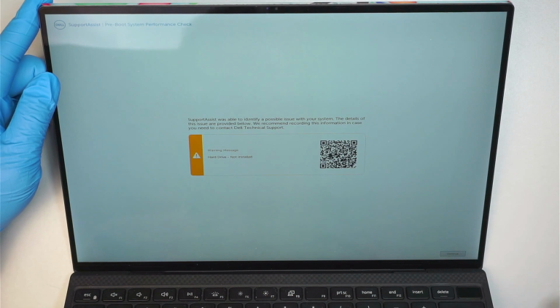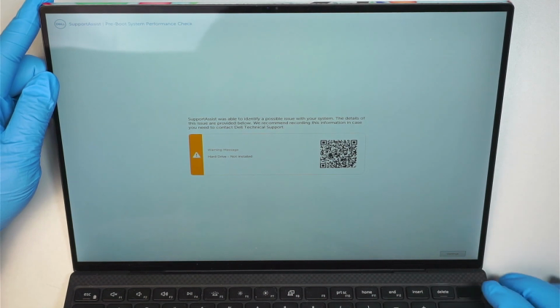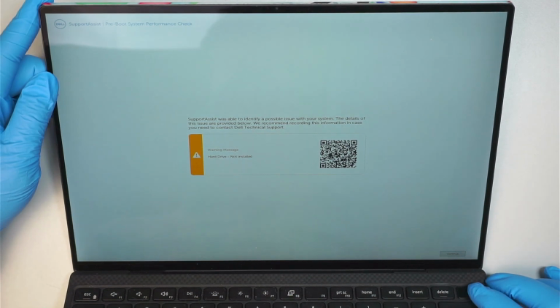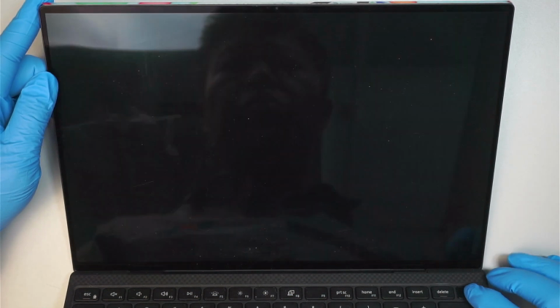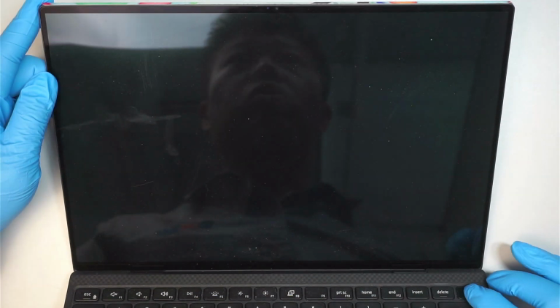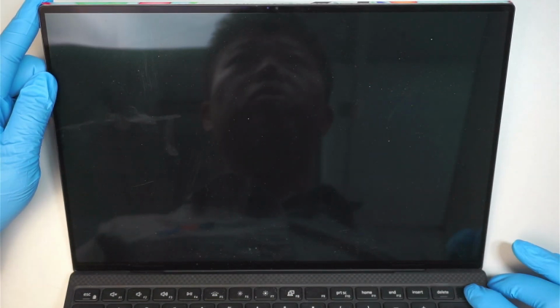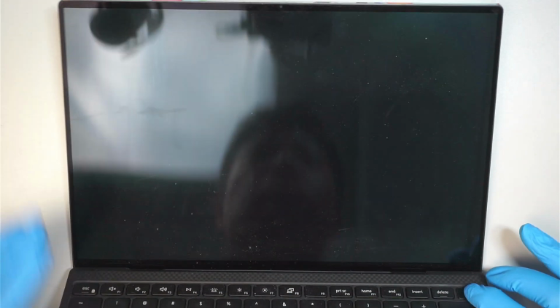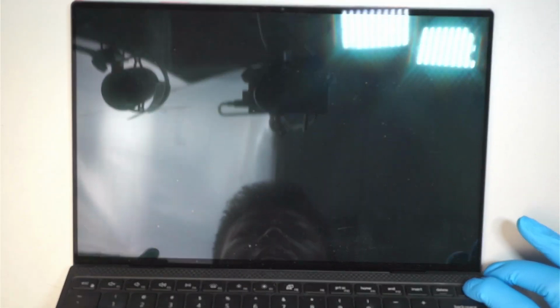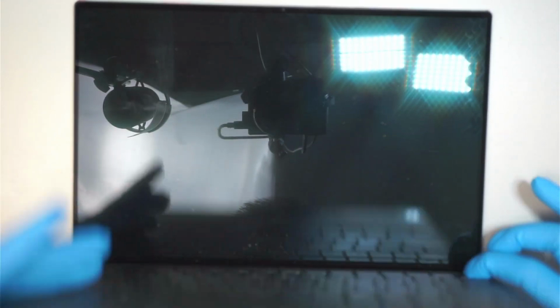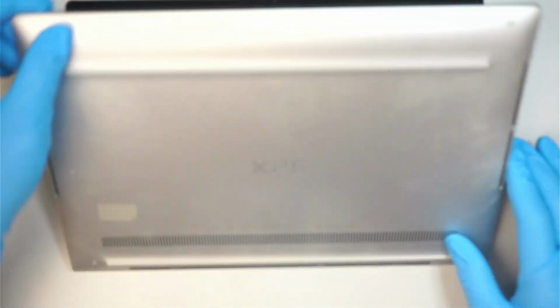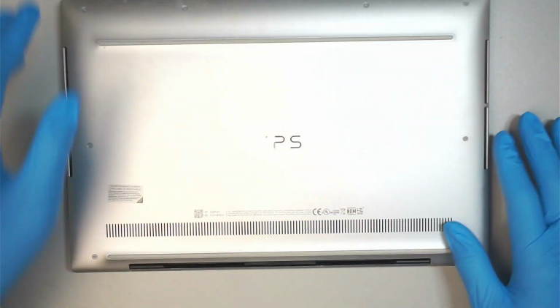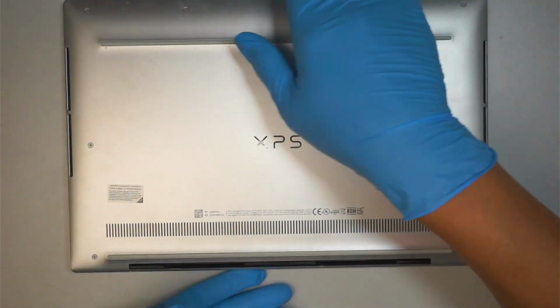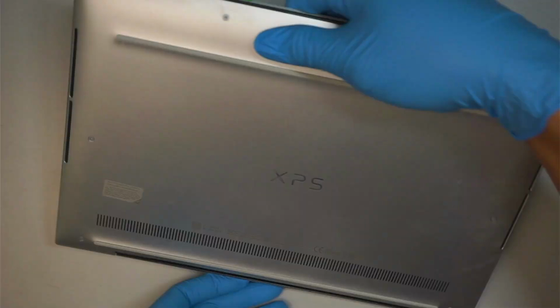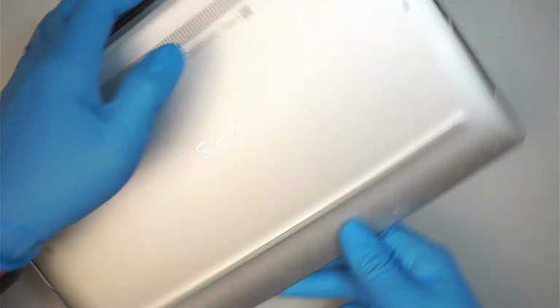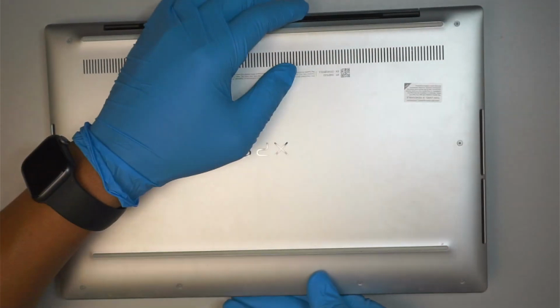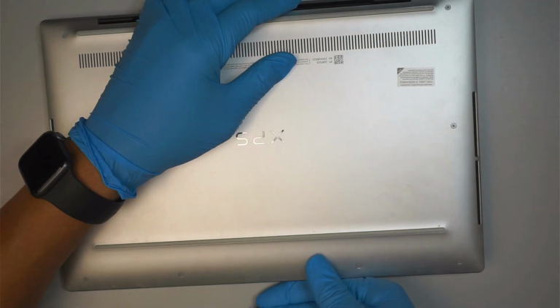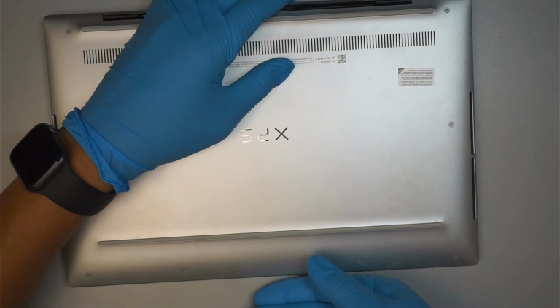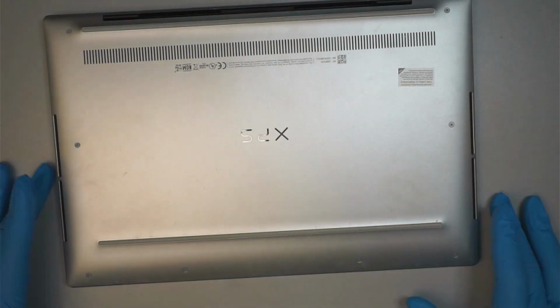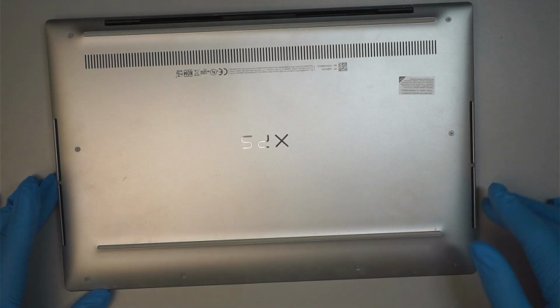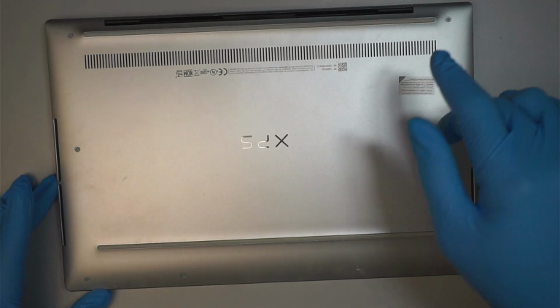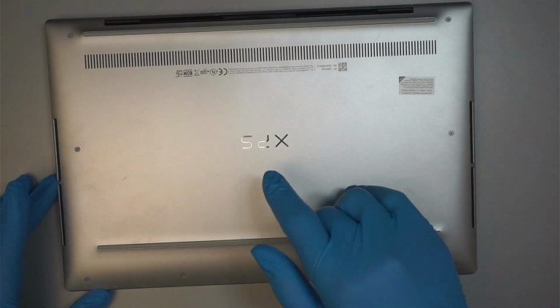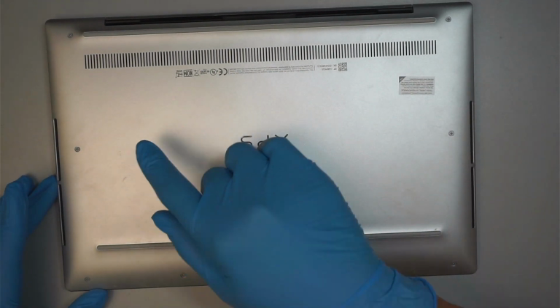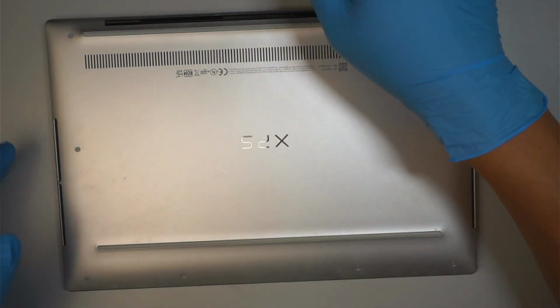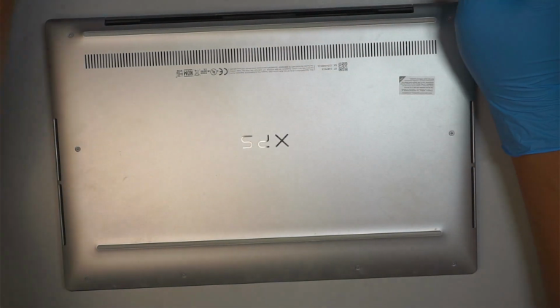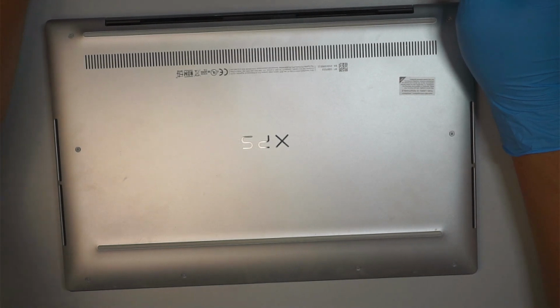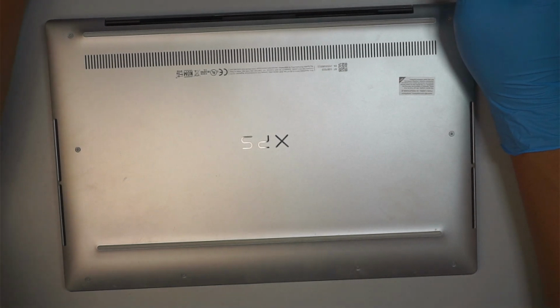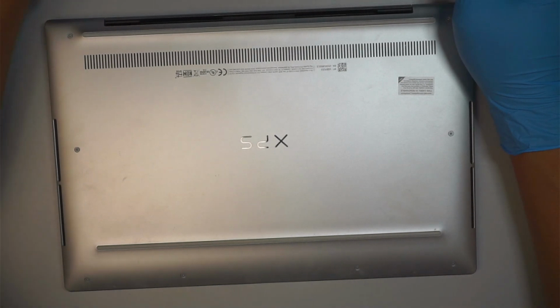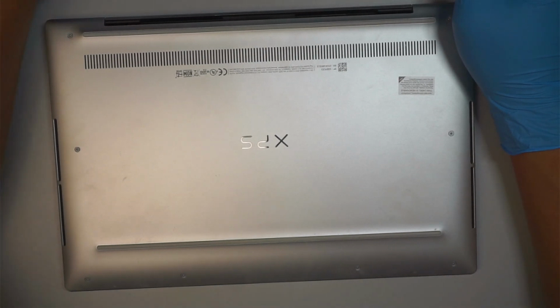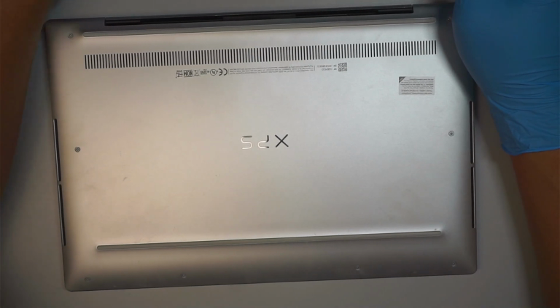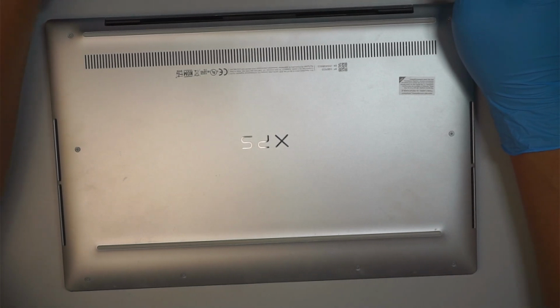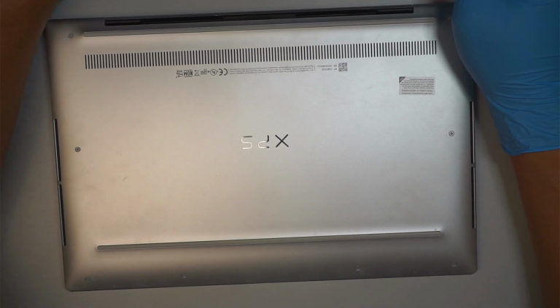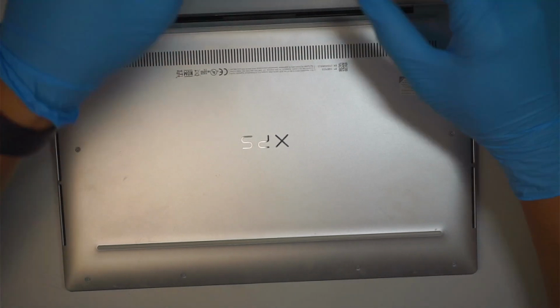Let's go ahead and press and hold the power button to shut it off. We're going to take a look at it. This is the Dell XPS and we're going to get the Torx screwdriver. I'll be using a T5.